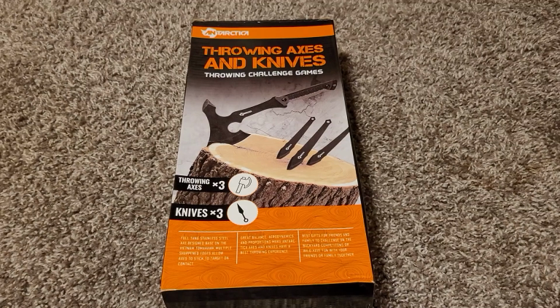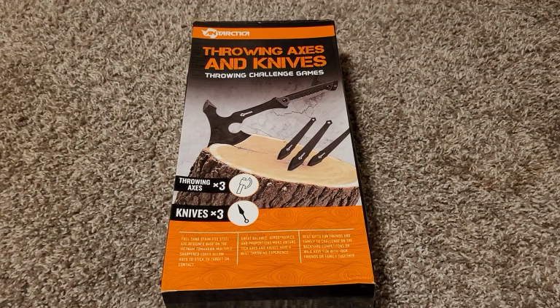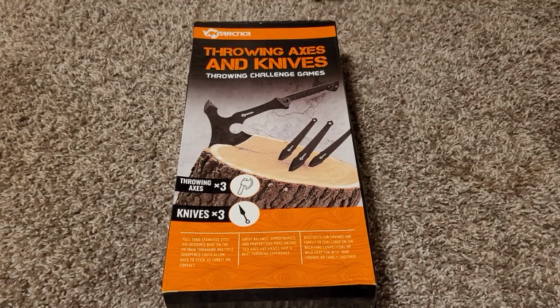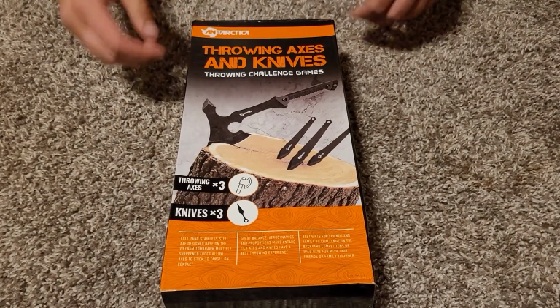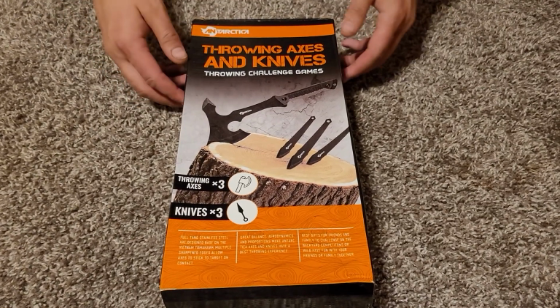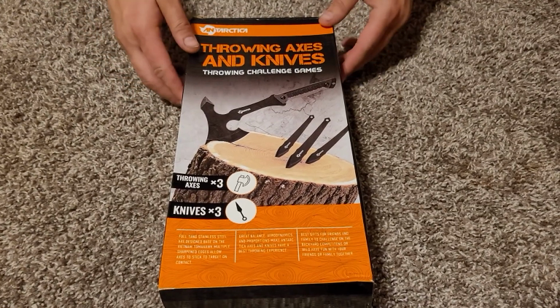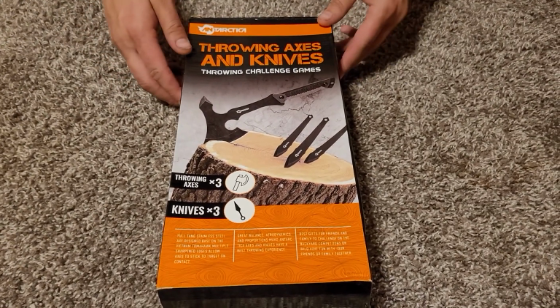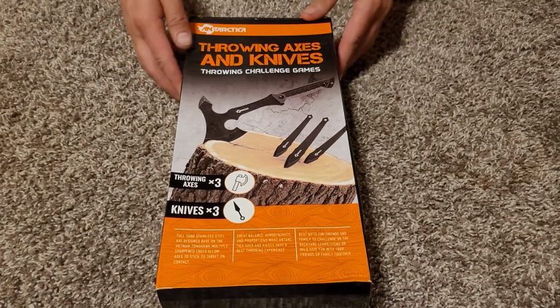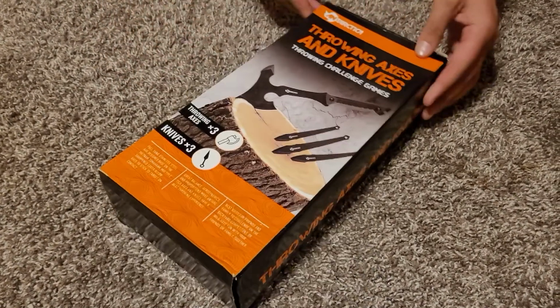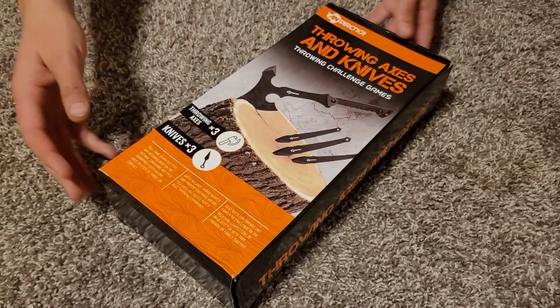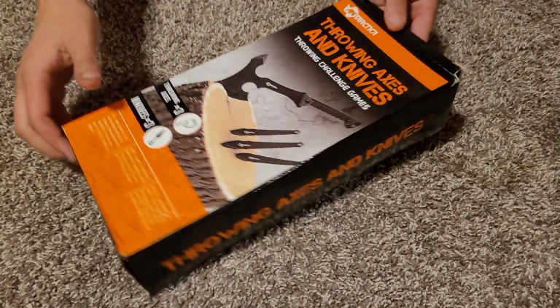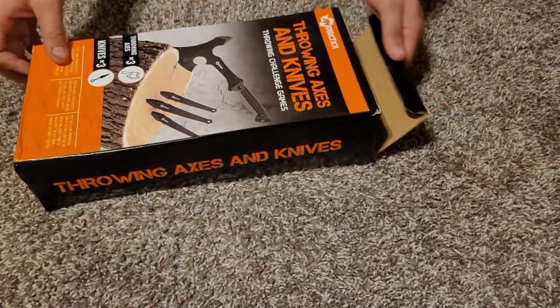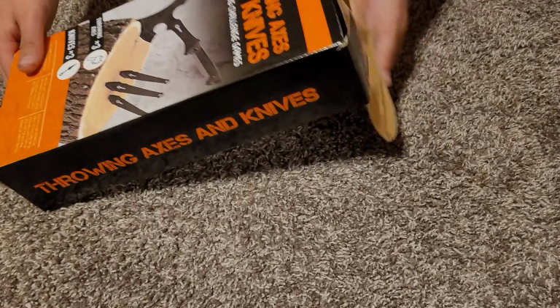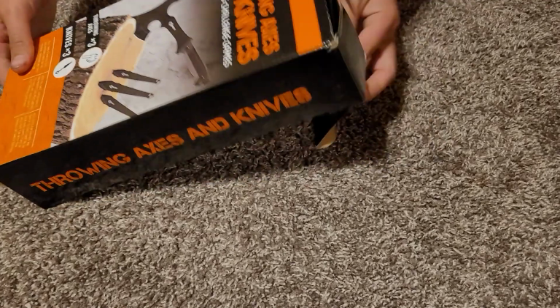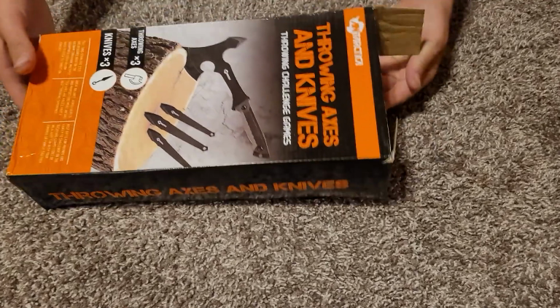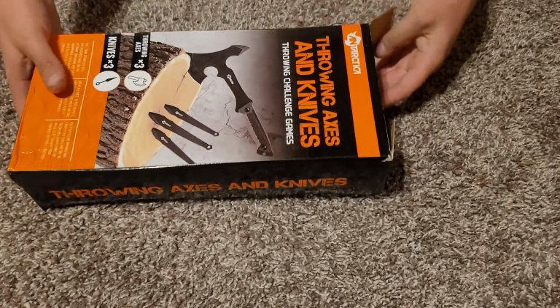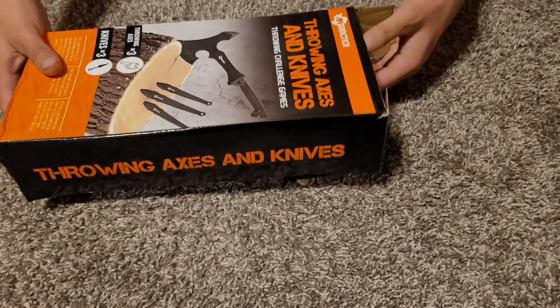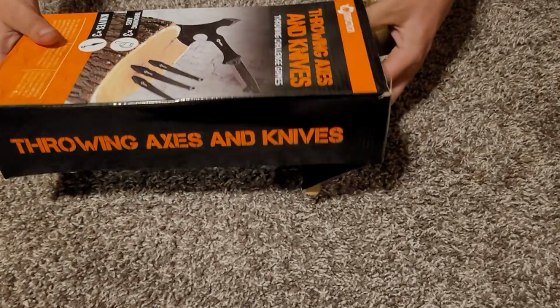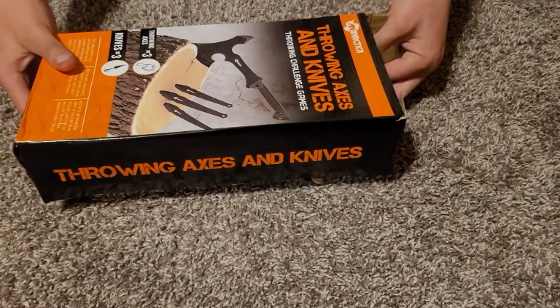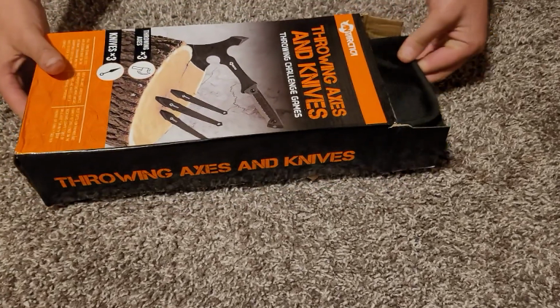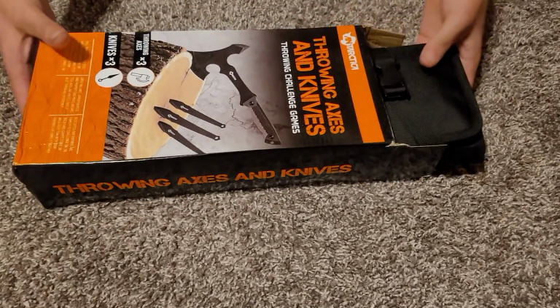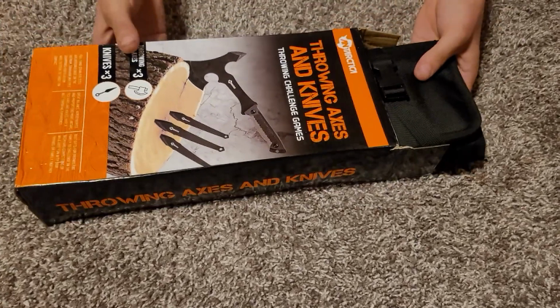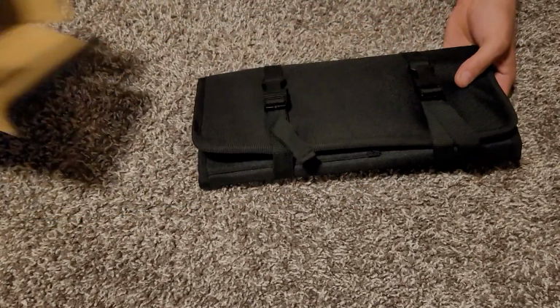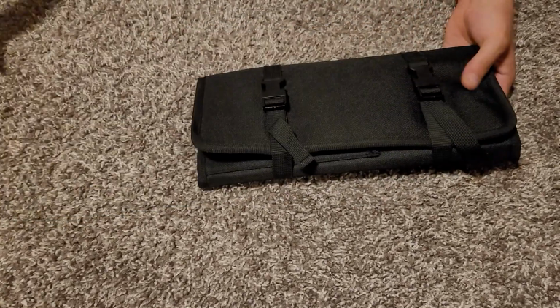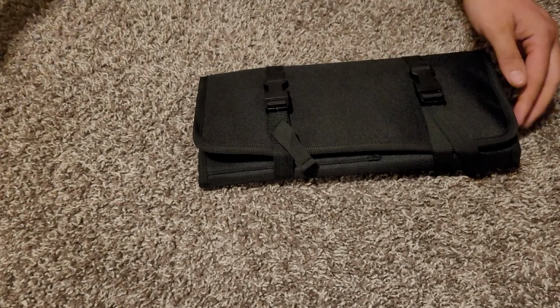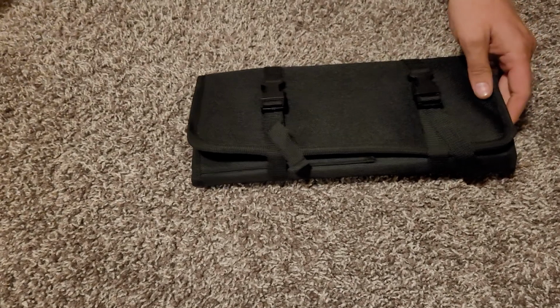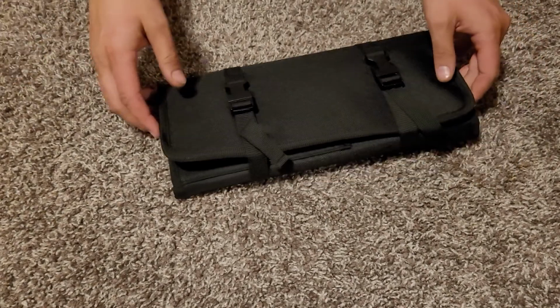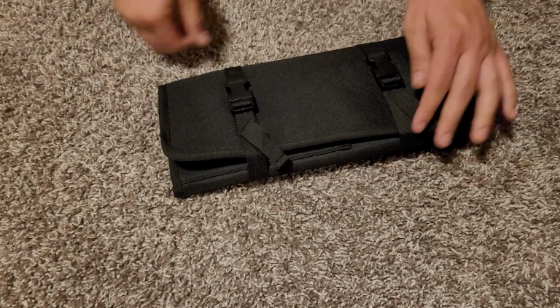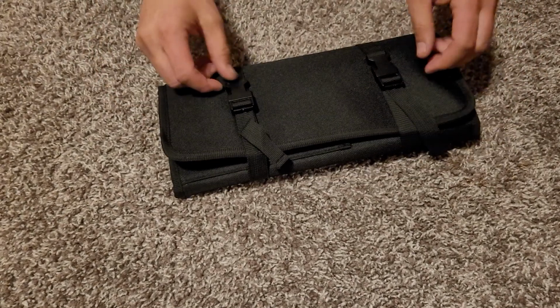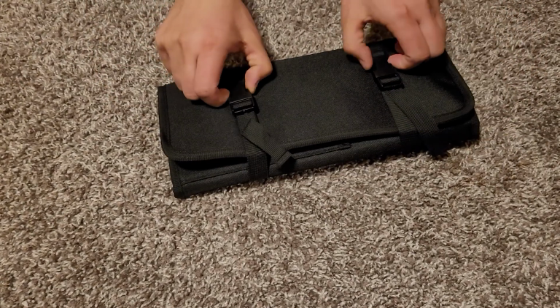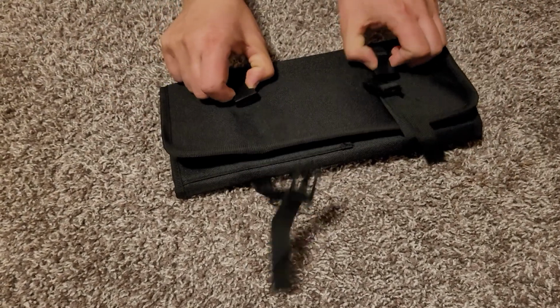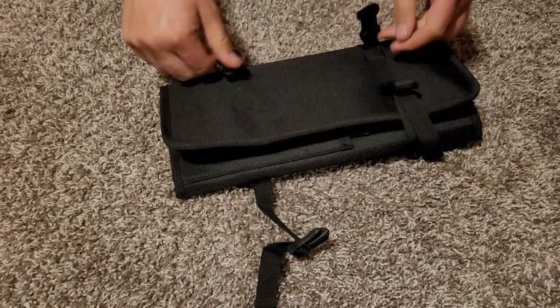This is the Antarctica Throwing Axe and Knife Set. We just got this — it was ordered for us by a fan from the company who wants us to review it. So we're just going to talk about our first impressions here.